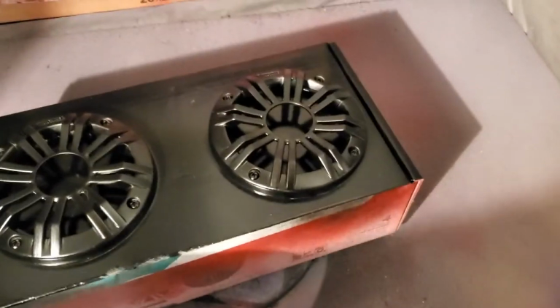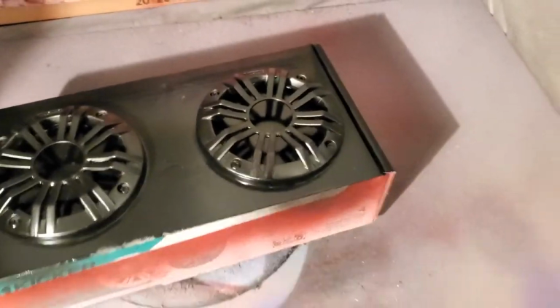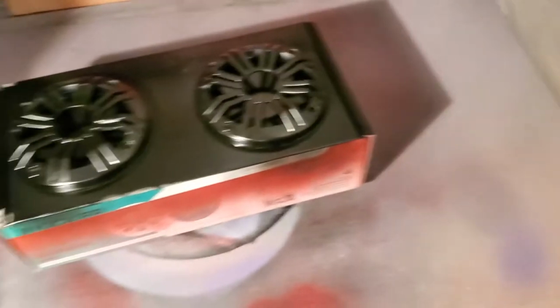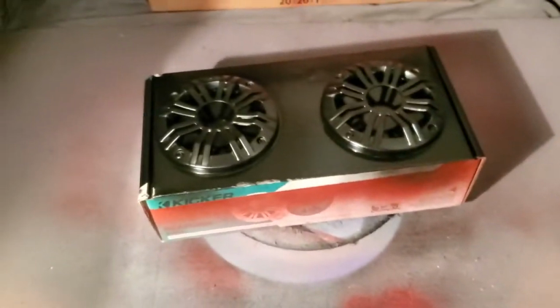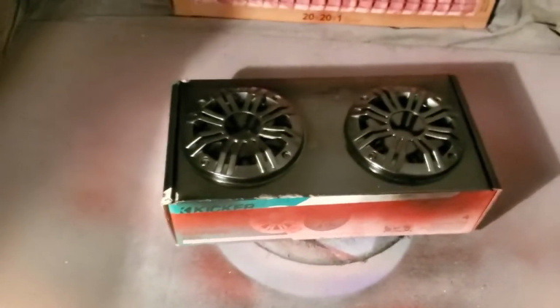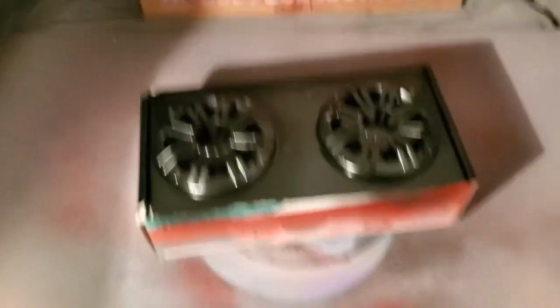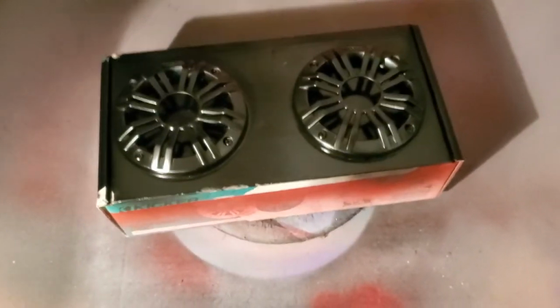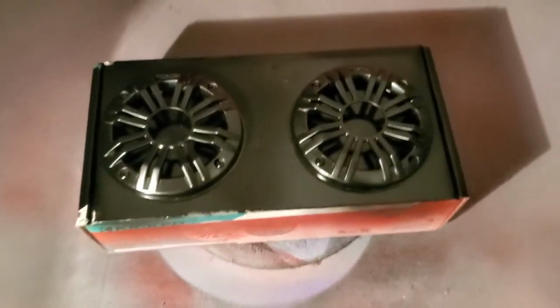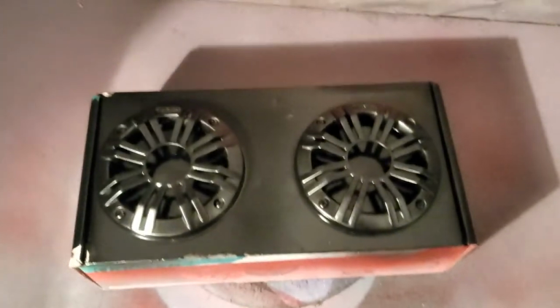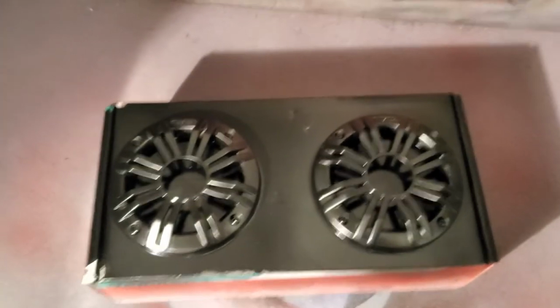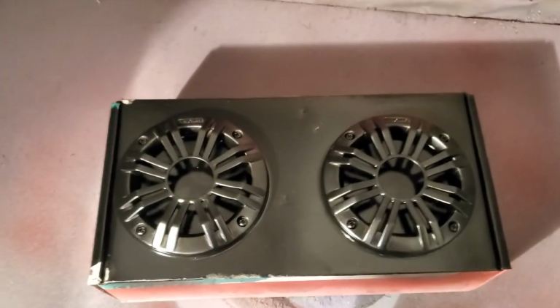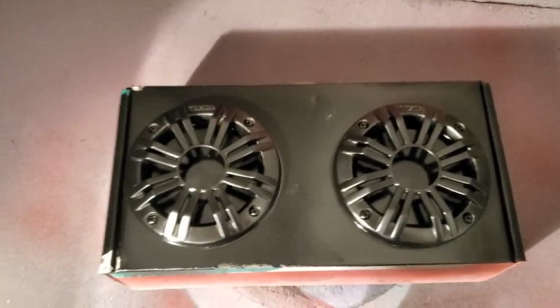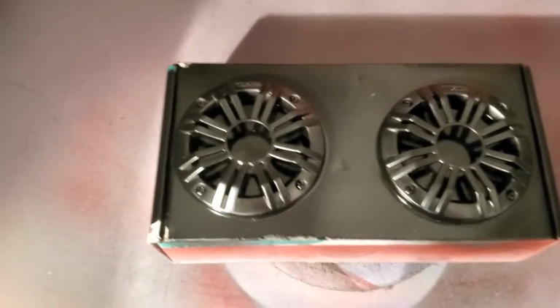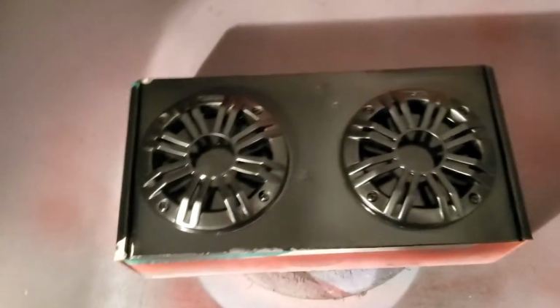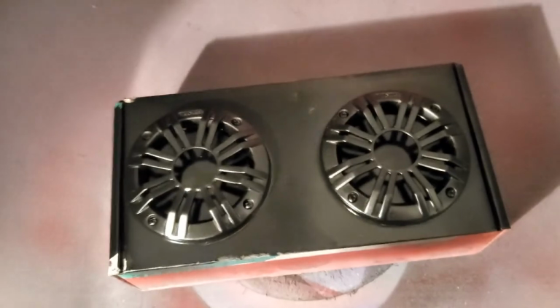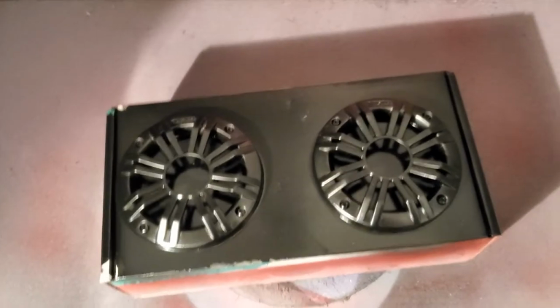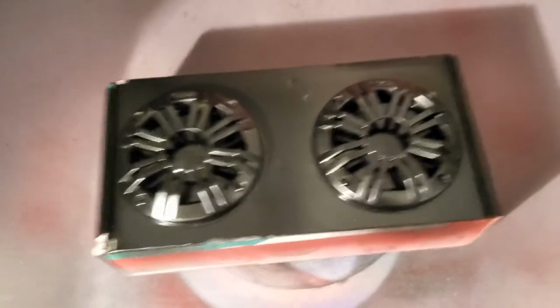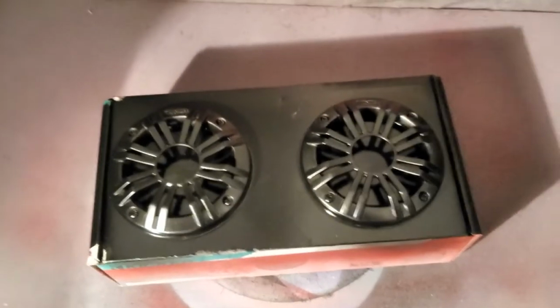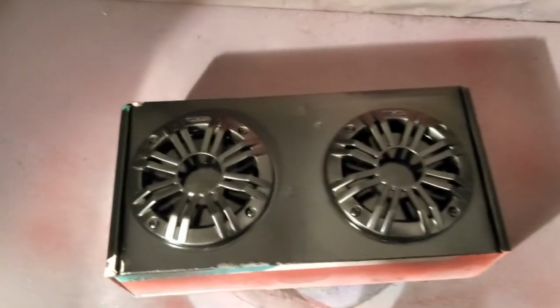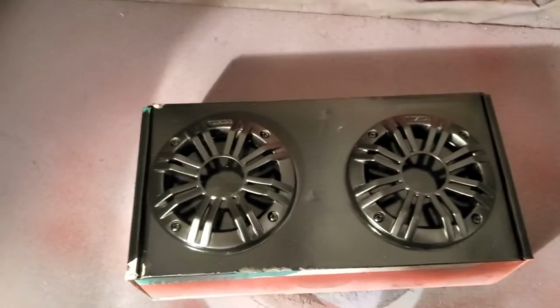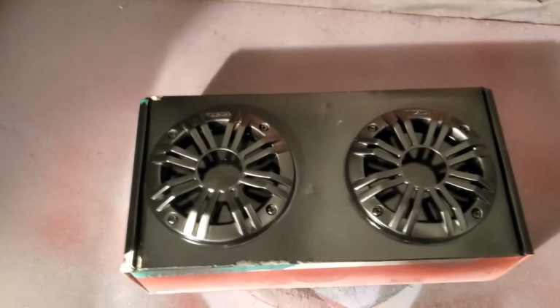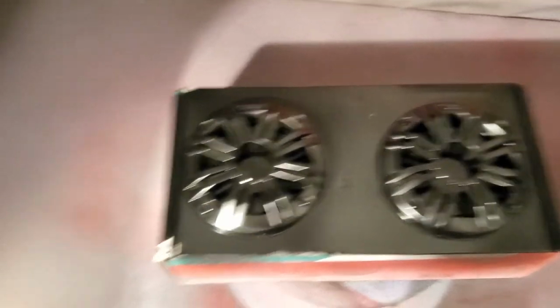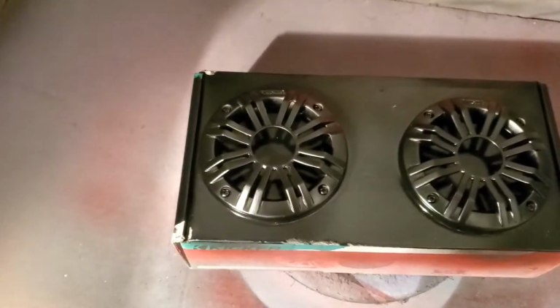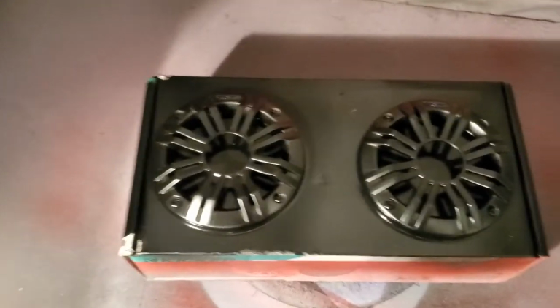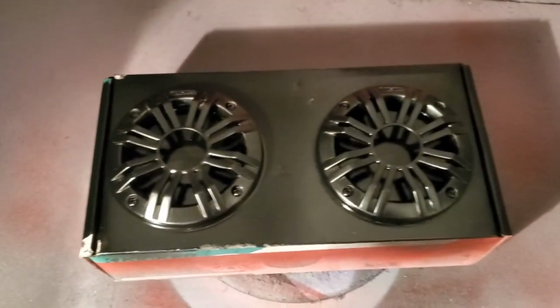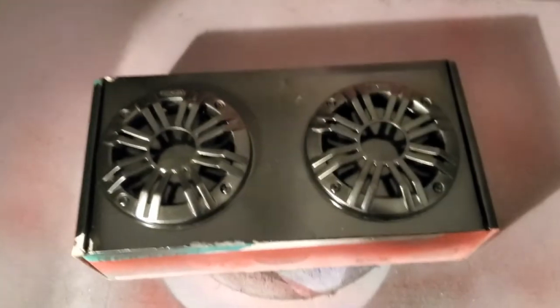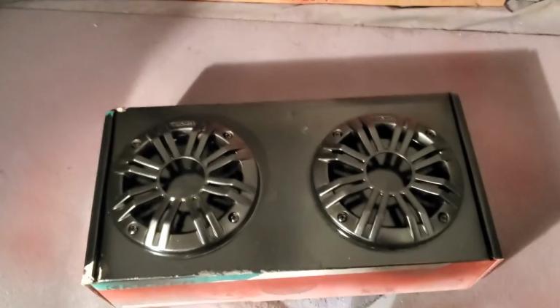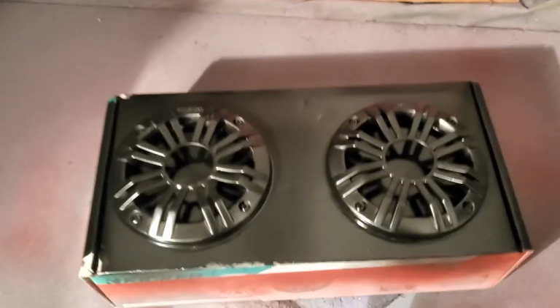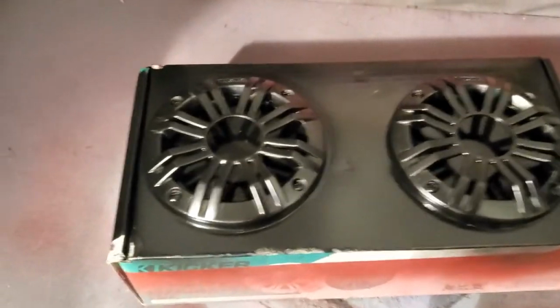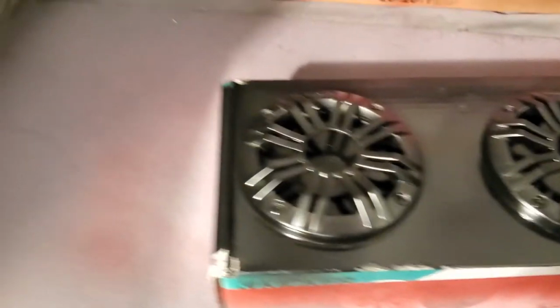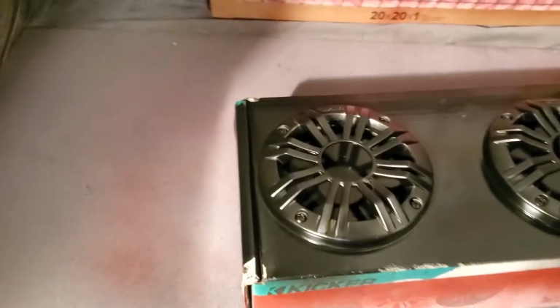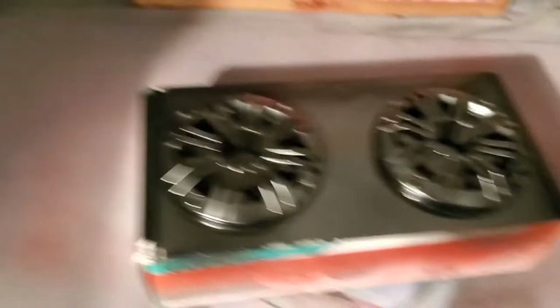Go ahead and take the screws that come with your speakers and screw them down to your box. Just put your speakers in a nice safe place, or you could even leave the speakers inside the box — nothing's going to happen to them. And it's a great way to paint your speaker grills.